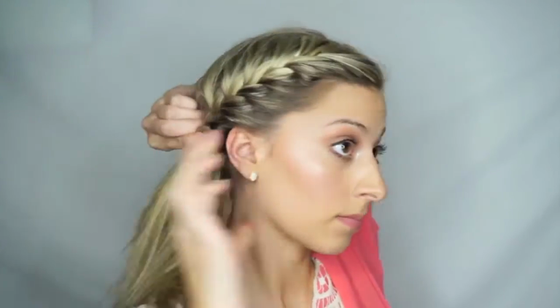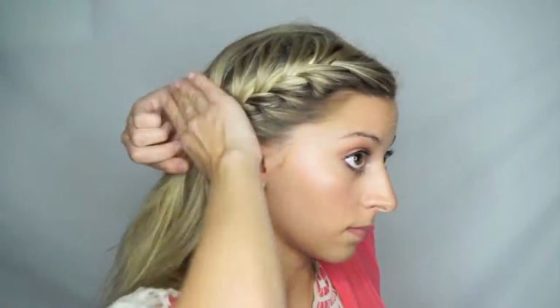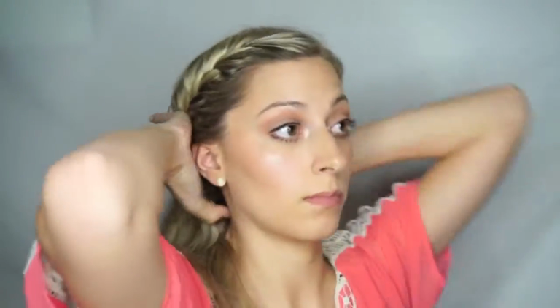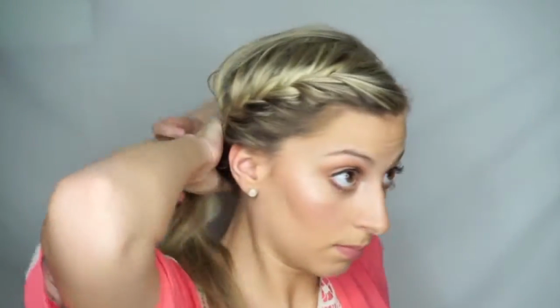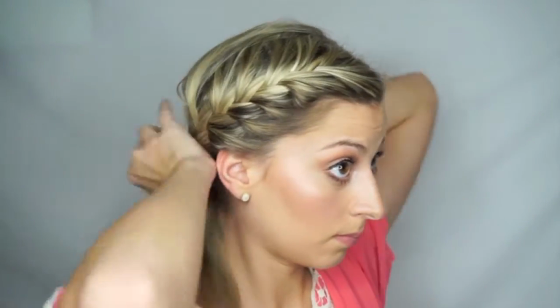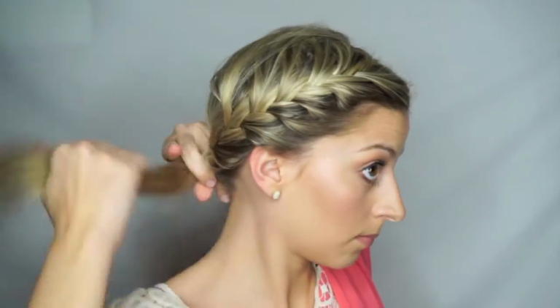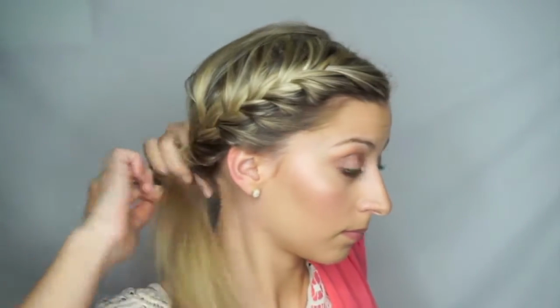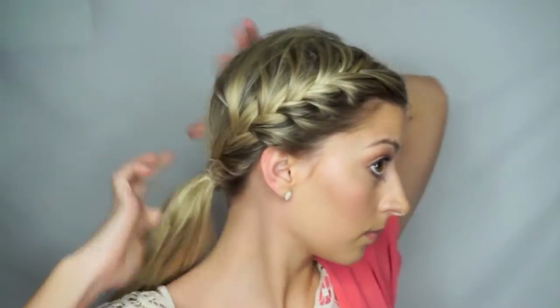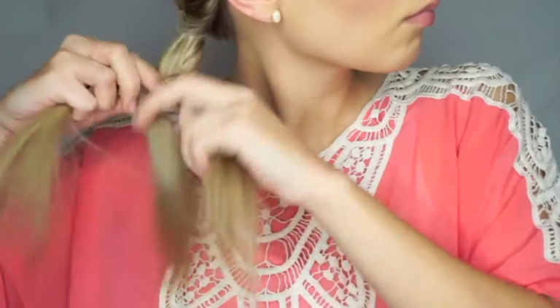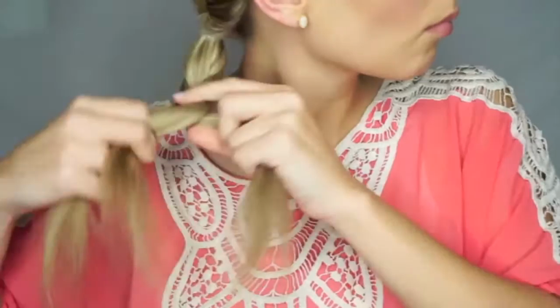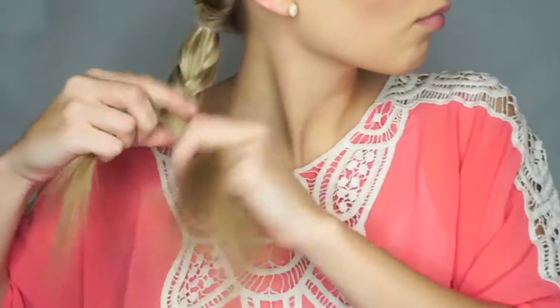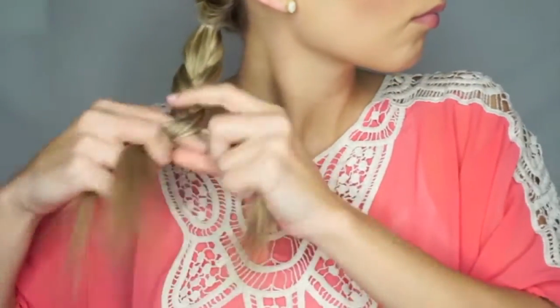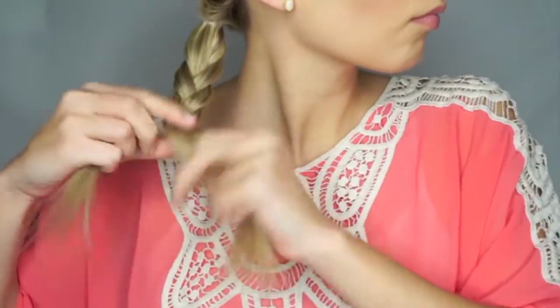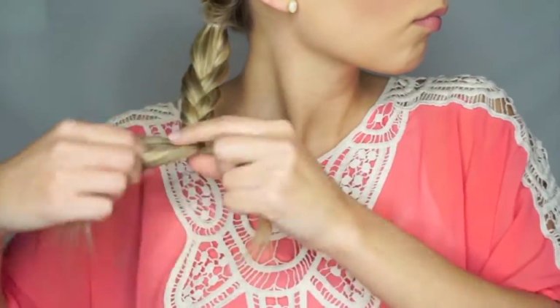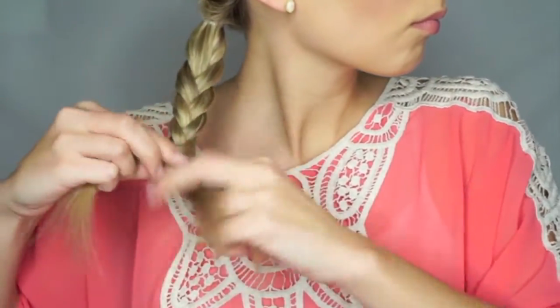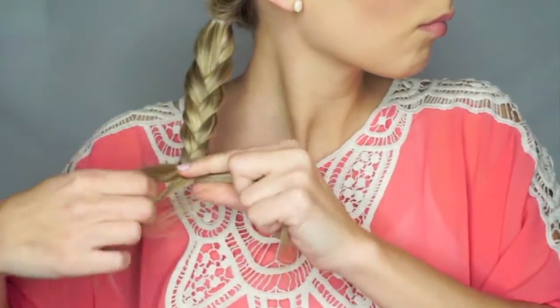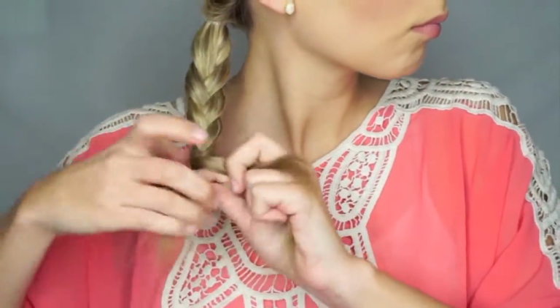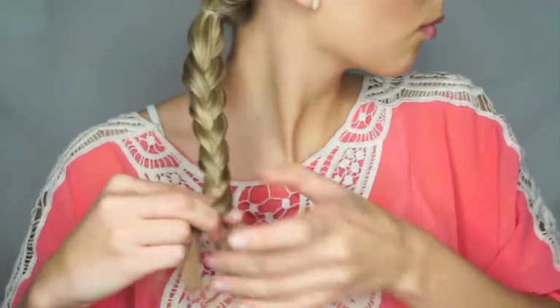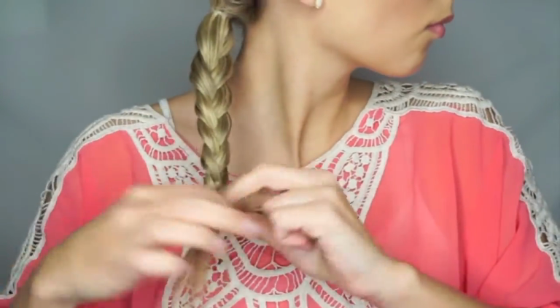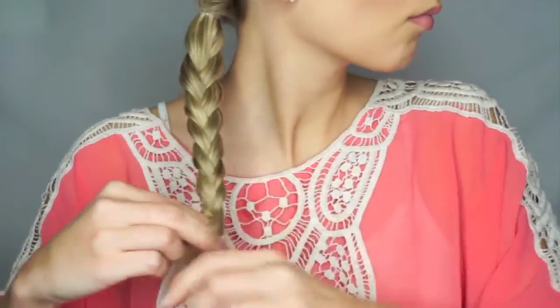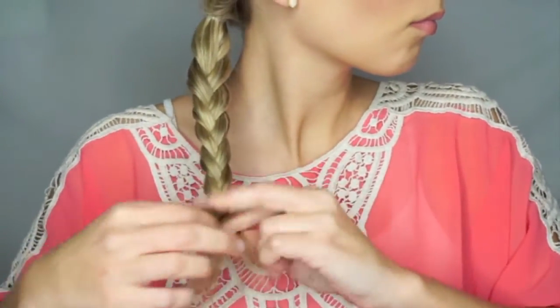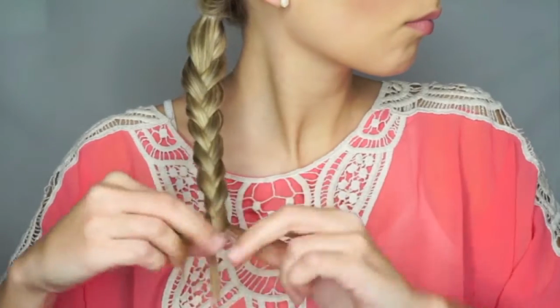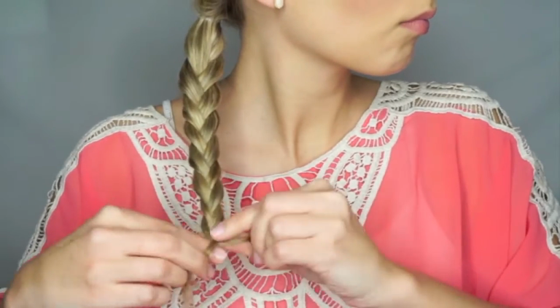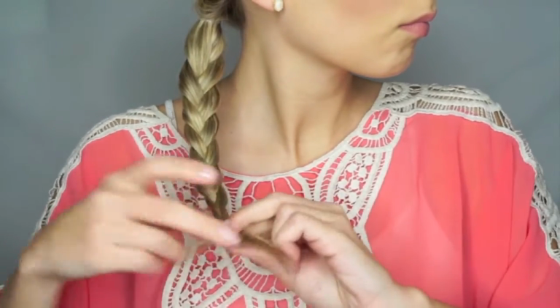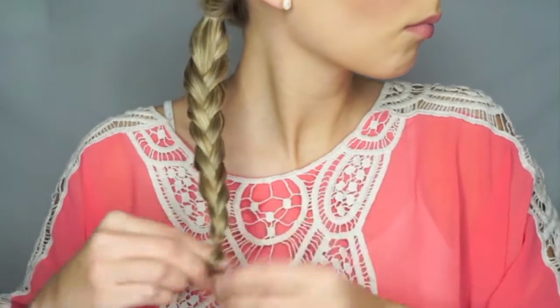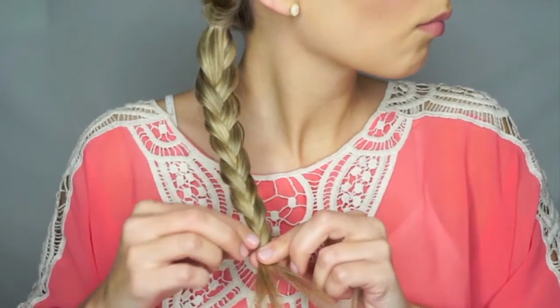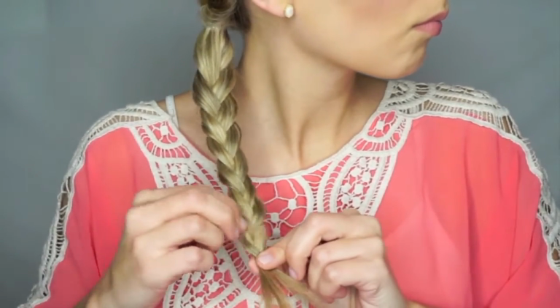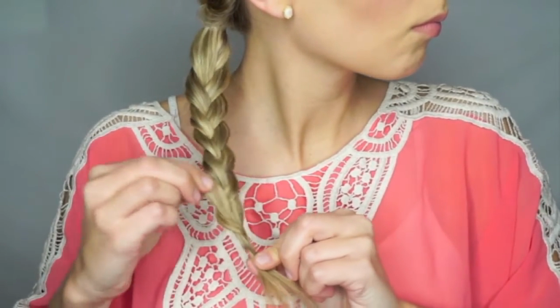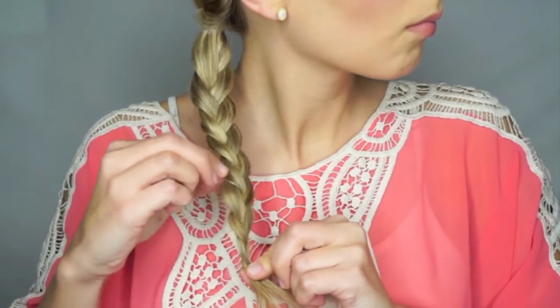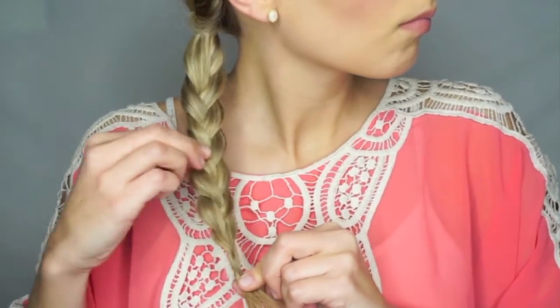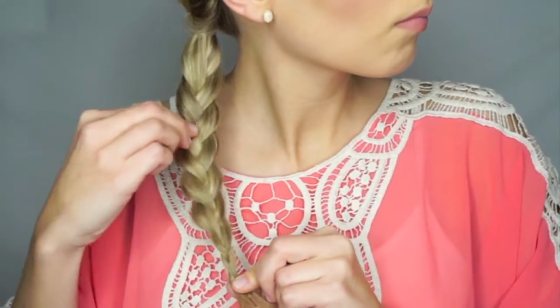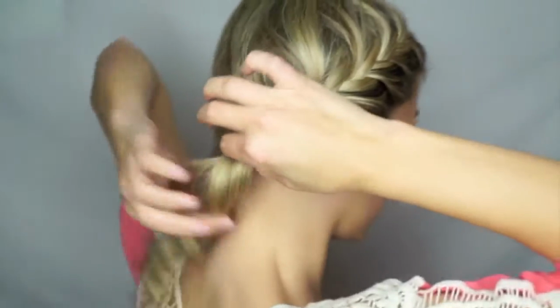Now gather your hair into a ponytail and tie it off with an elastic. Then braid your hair into a regular three-strand braid all the way down, and tug on the braid just a little bit.